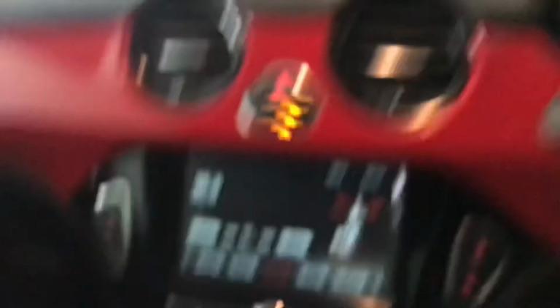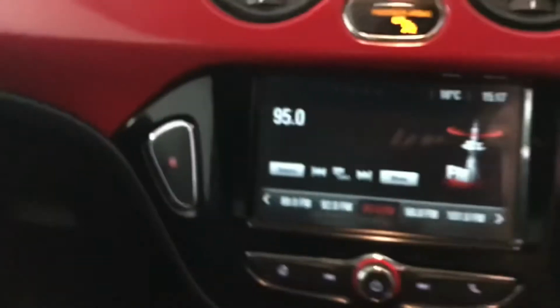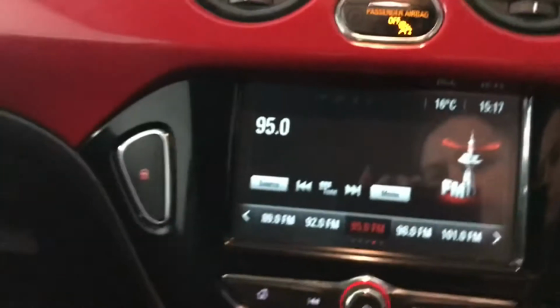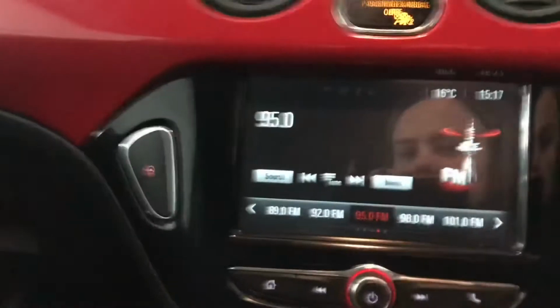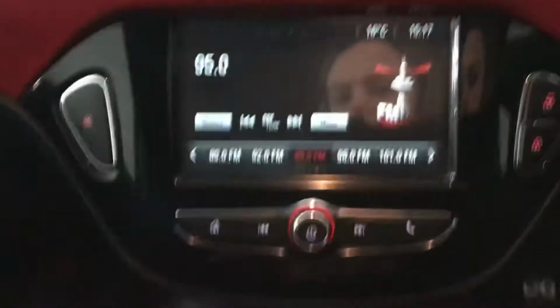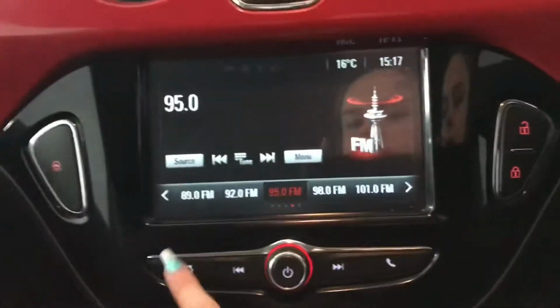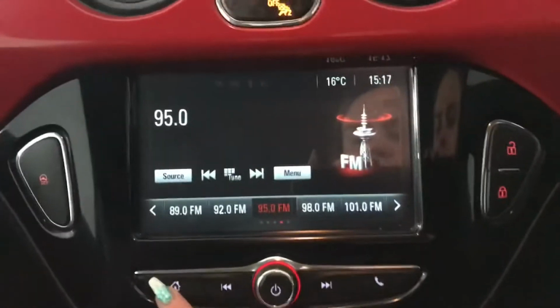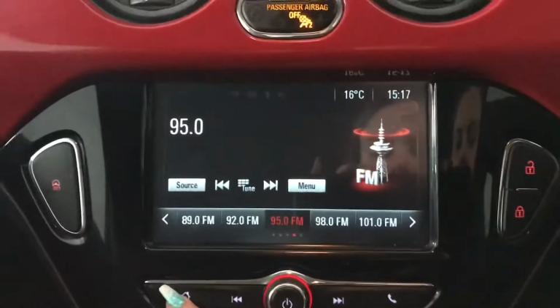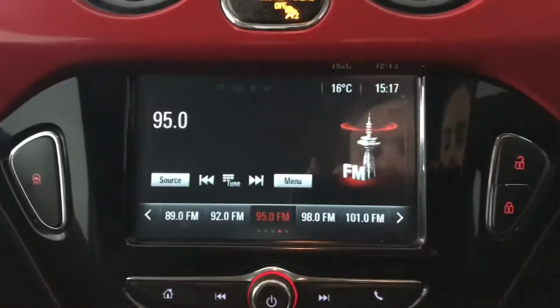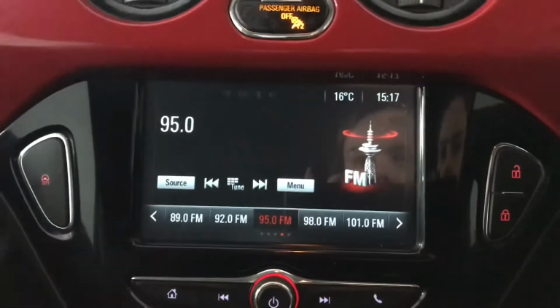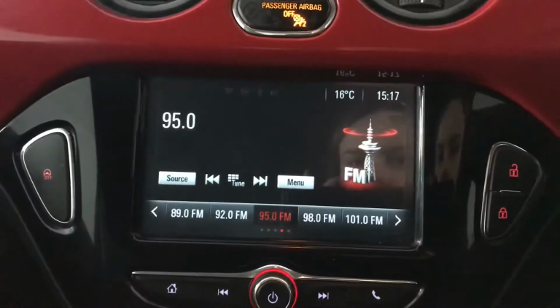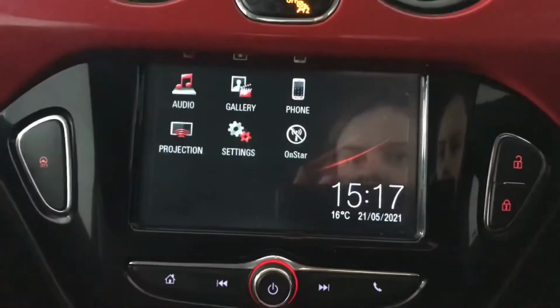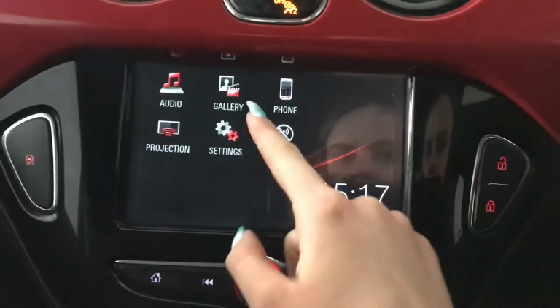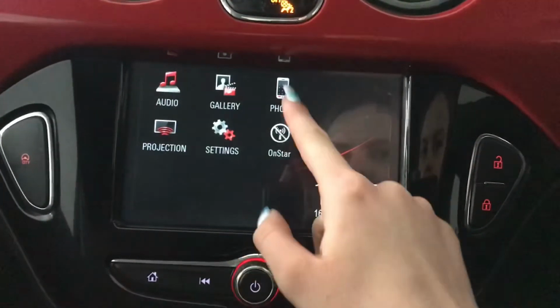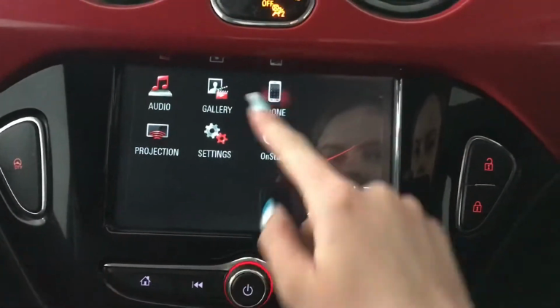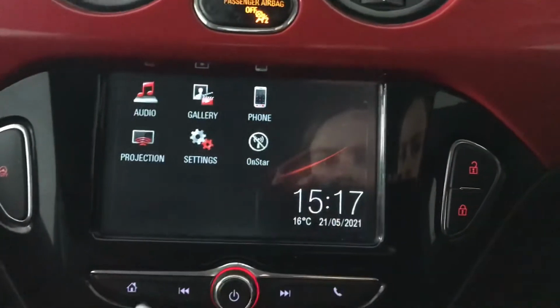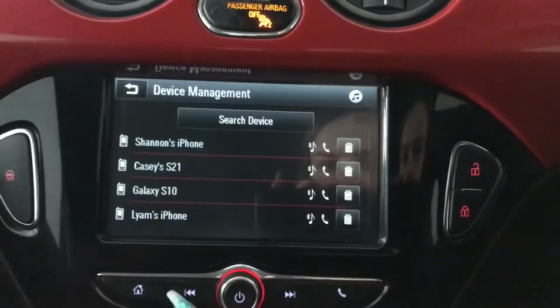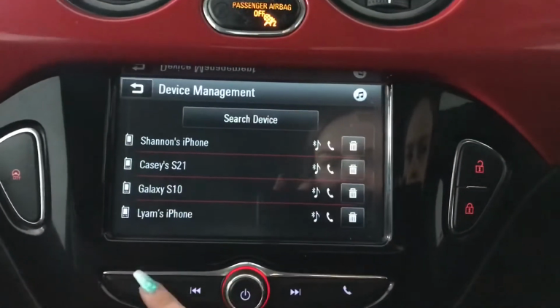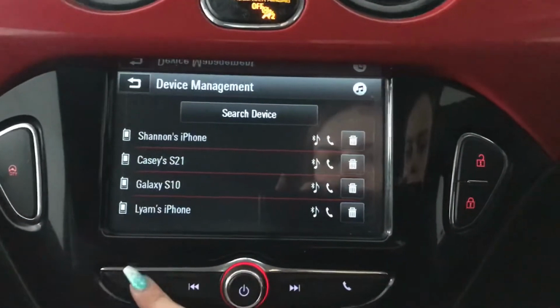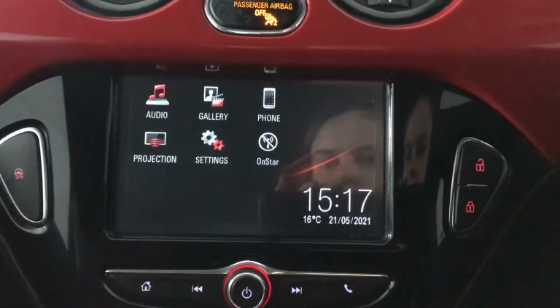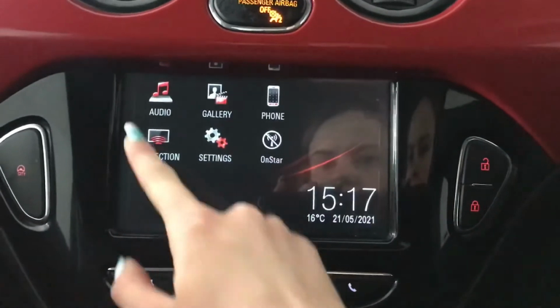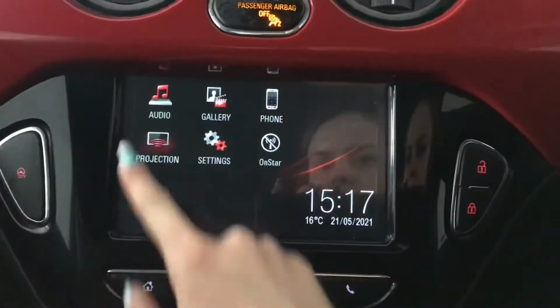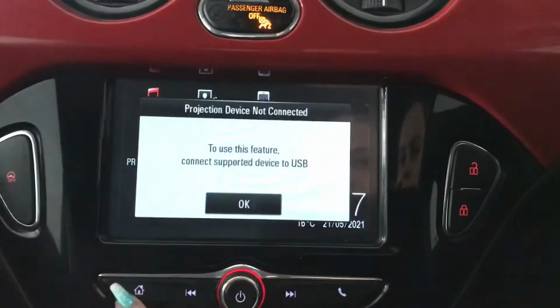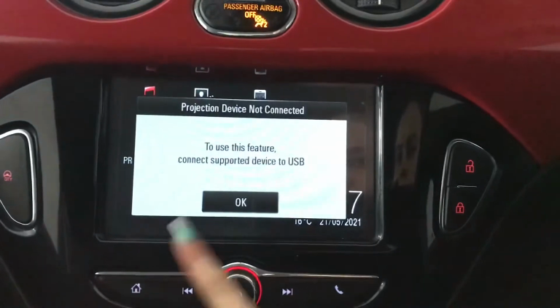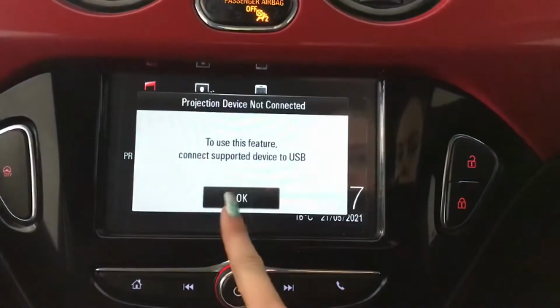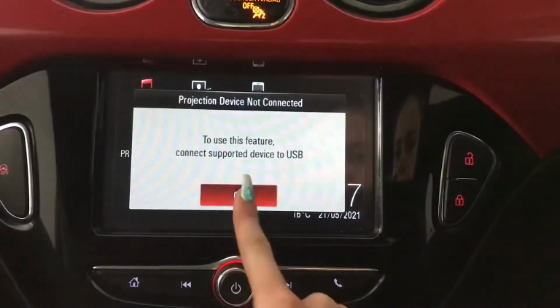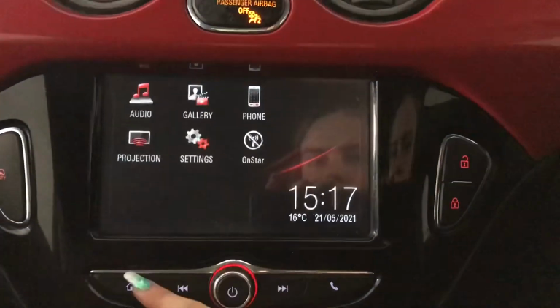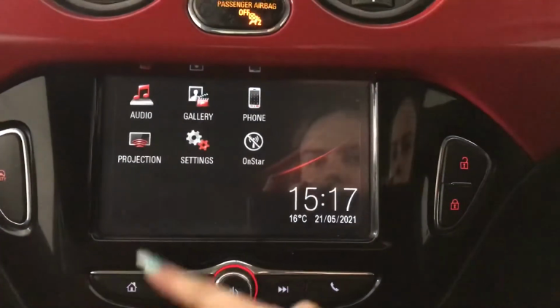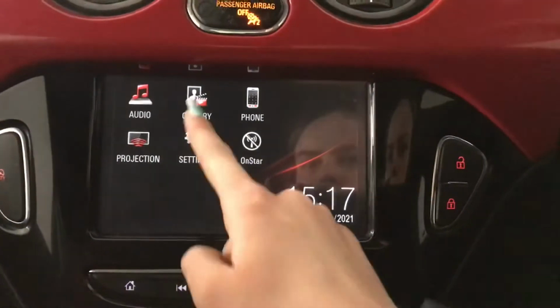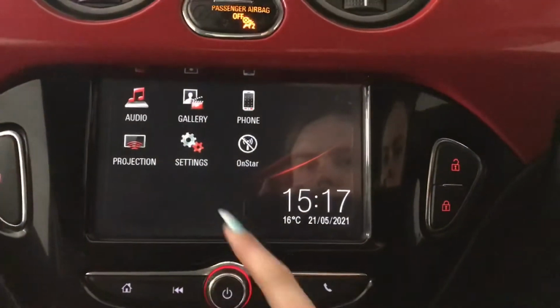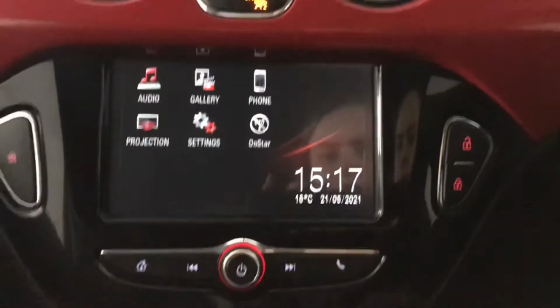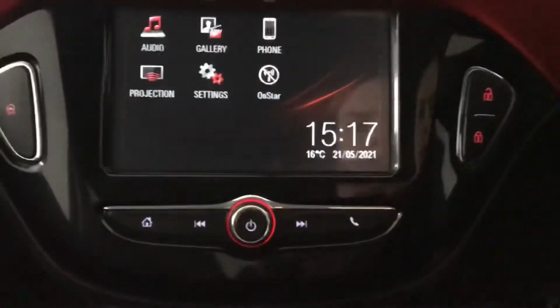Touch screen display in the centre with your digital audio broadcasting. You've also got your Bluetooth phone connection, projection mode with your Android Auto and Apple CarPlay.